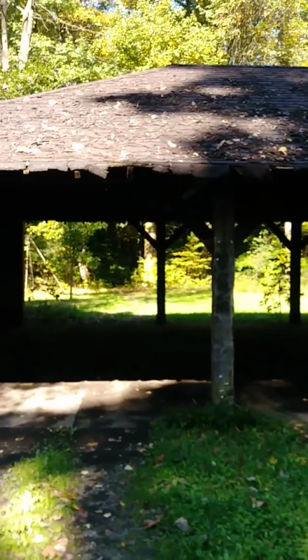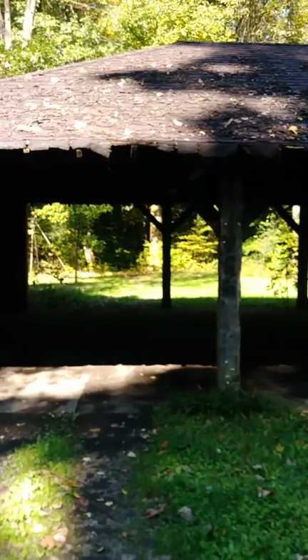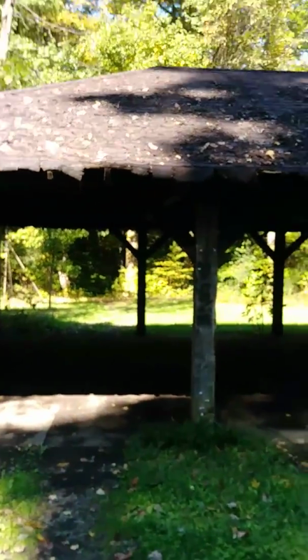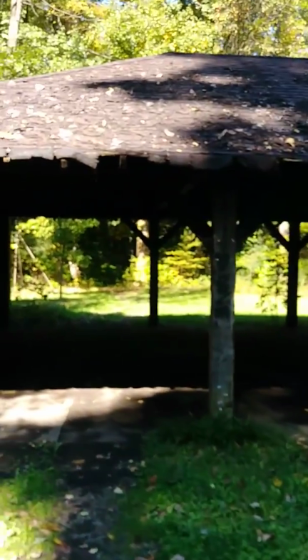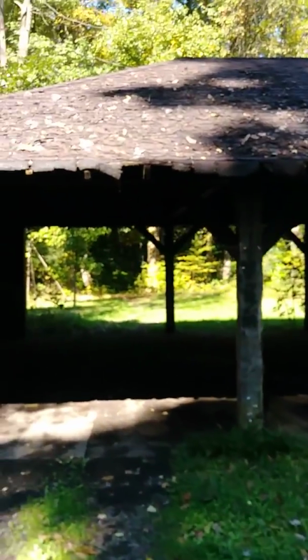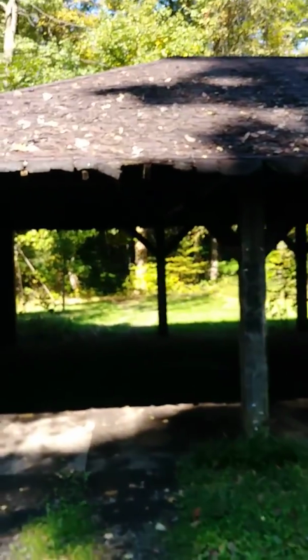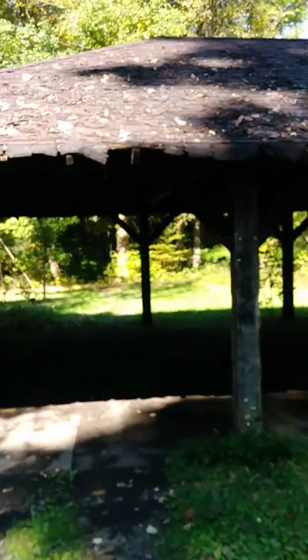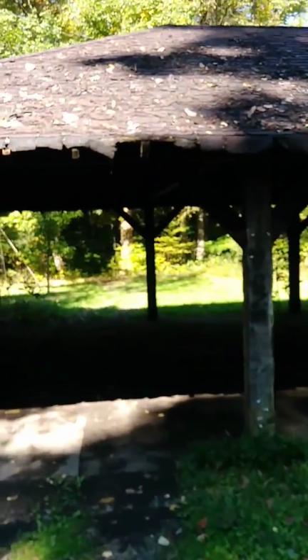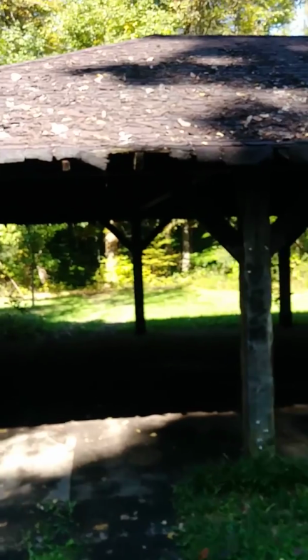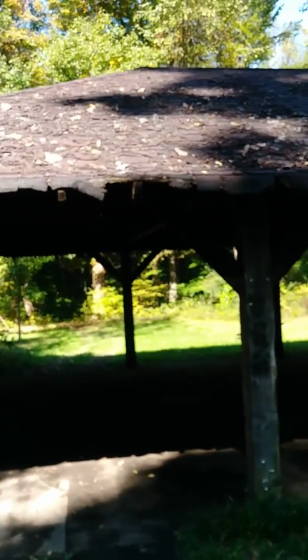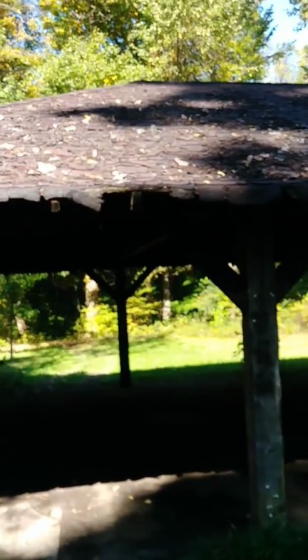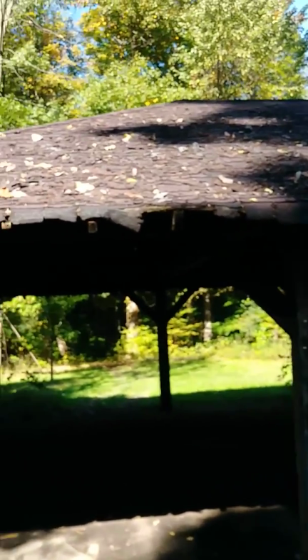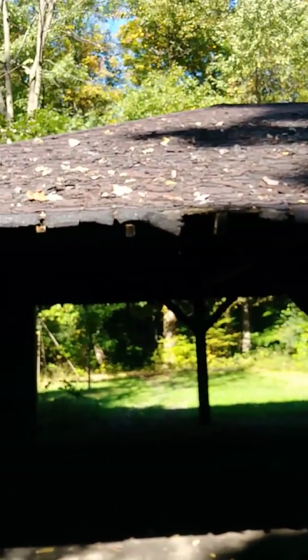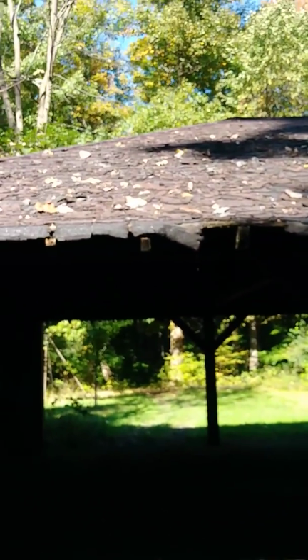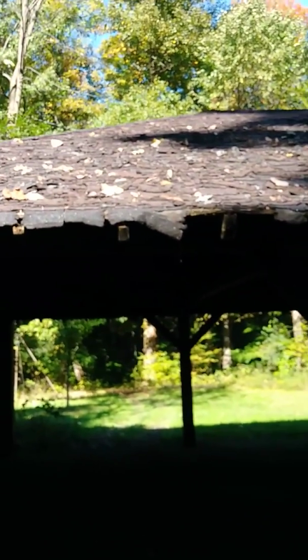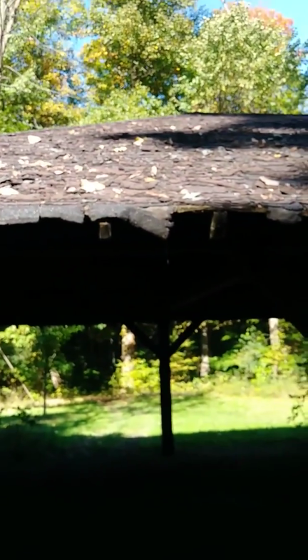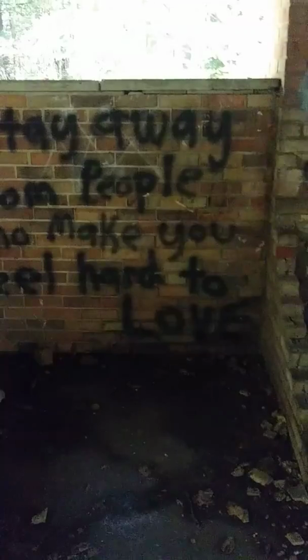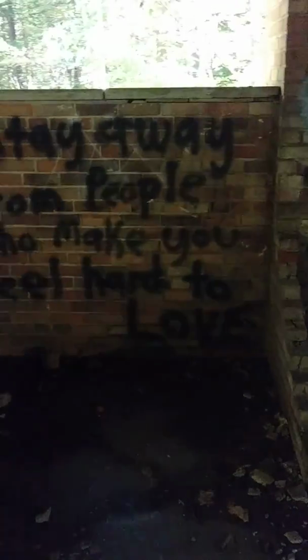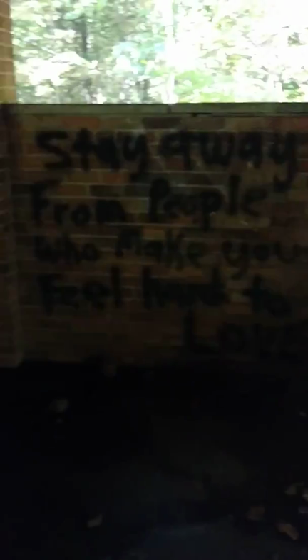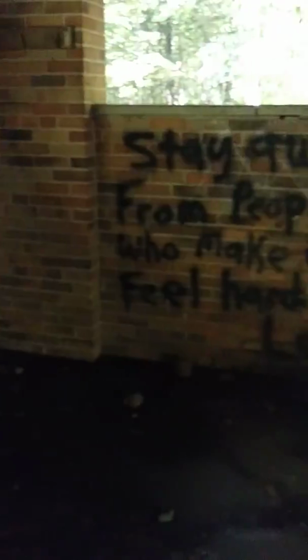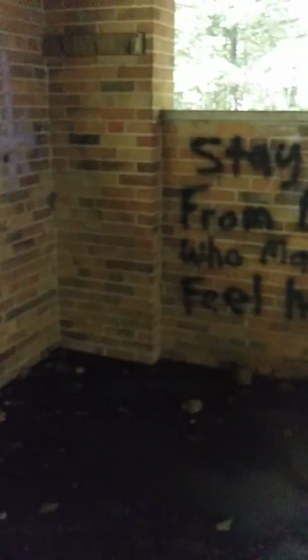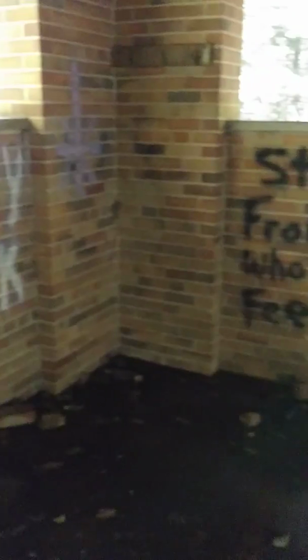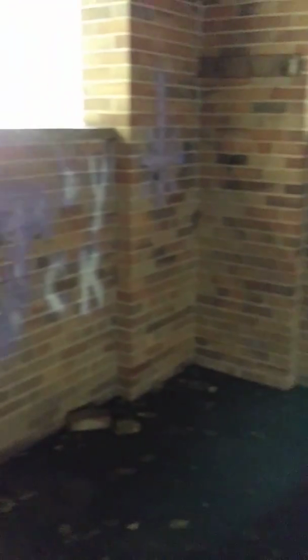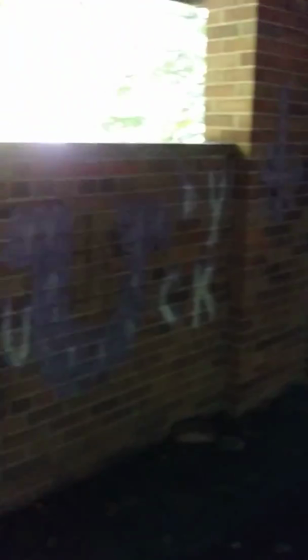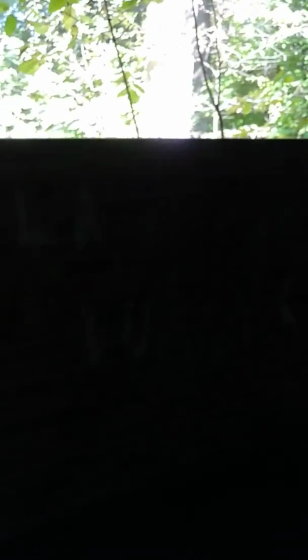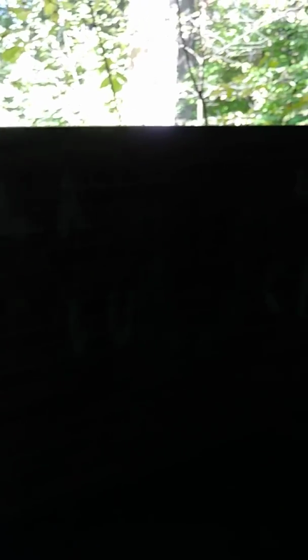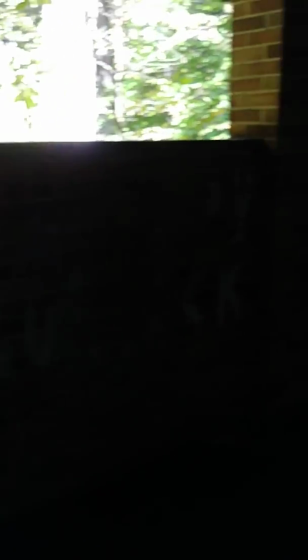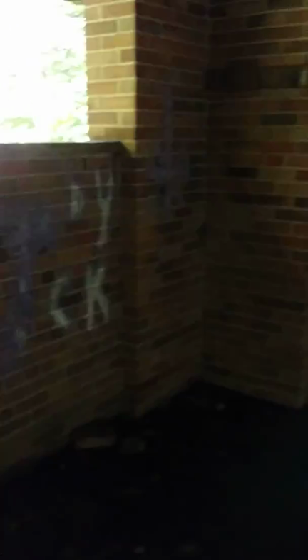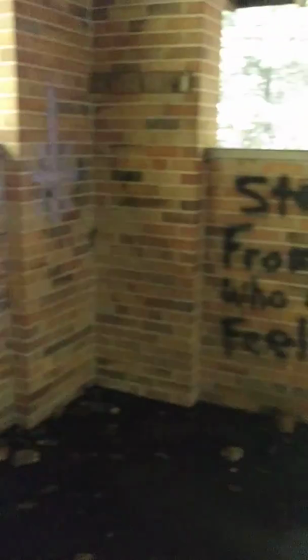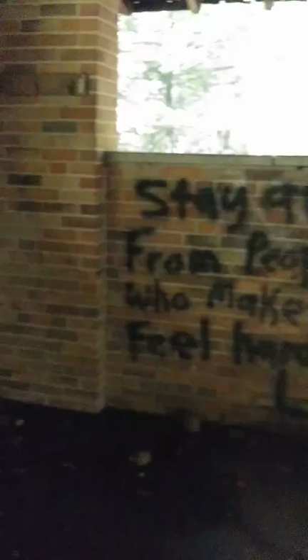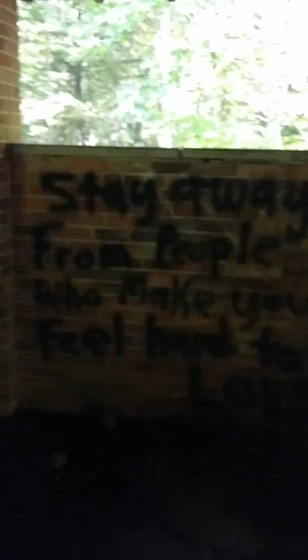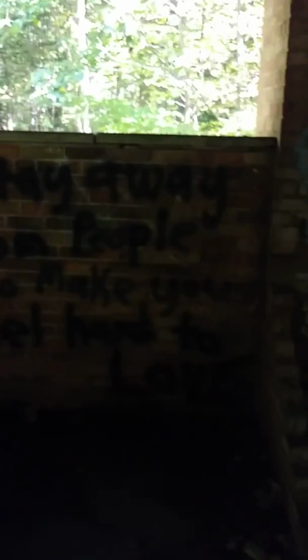Look at that roof. Oh my god, the shingles are like falling apart. Wow. Graffiti inside of the old abandoned pavilion. Yikes.